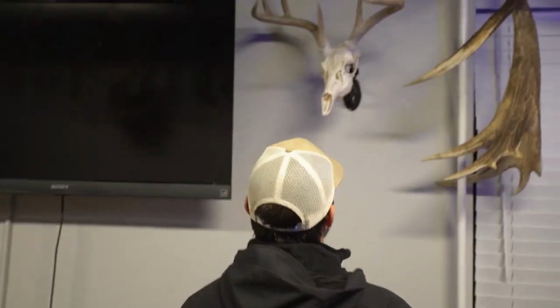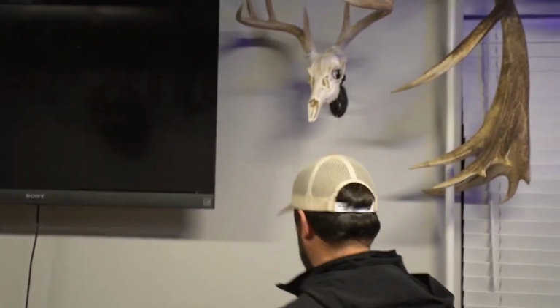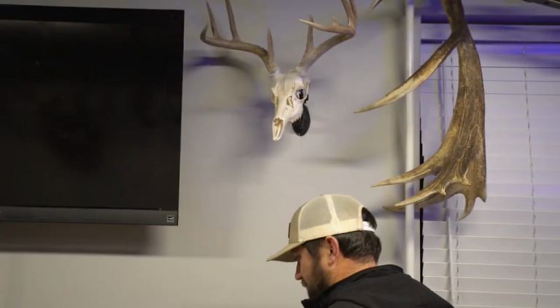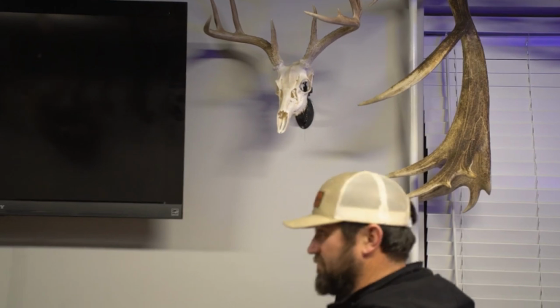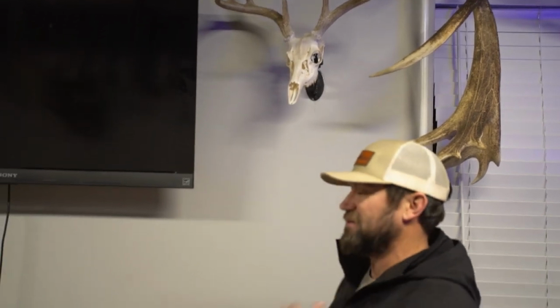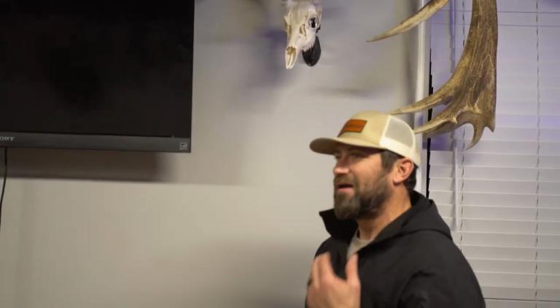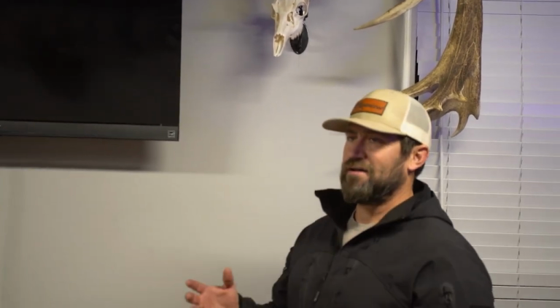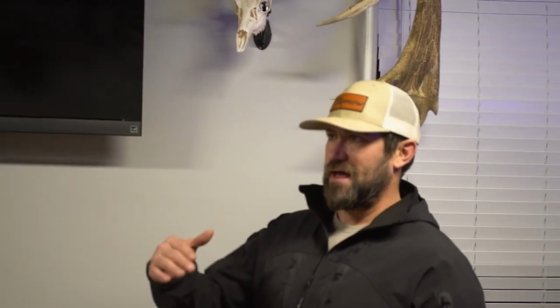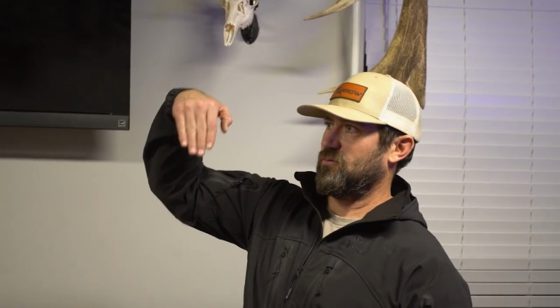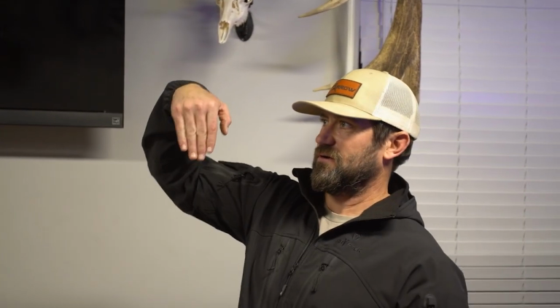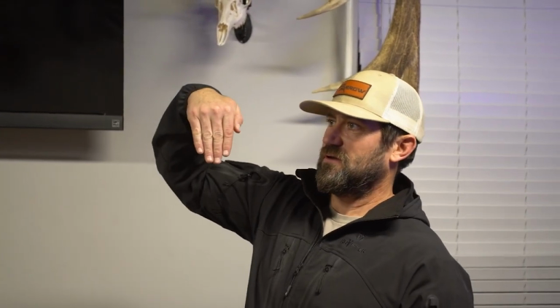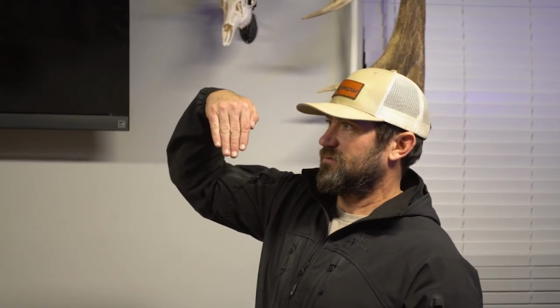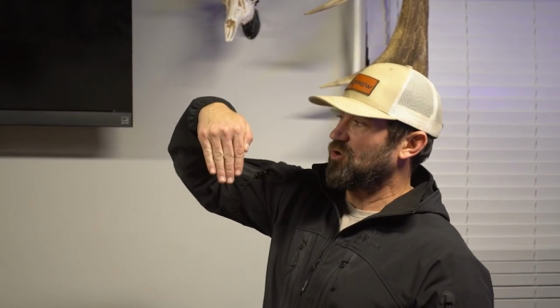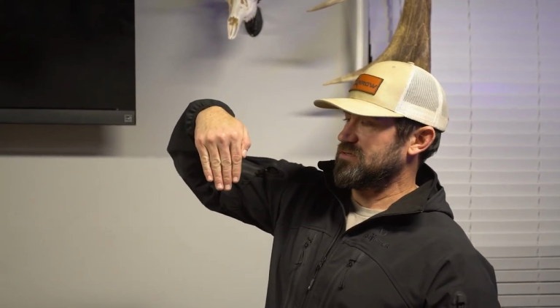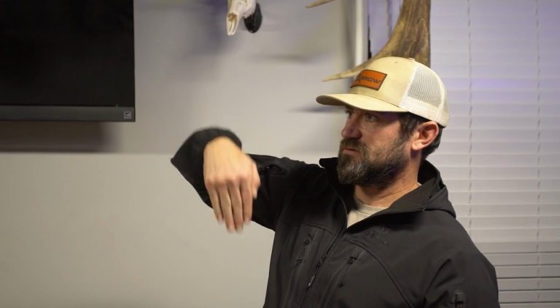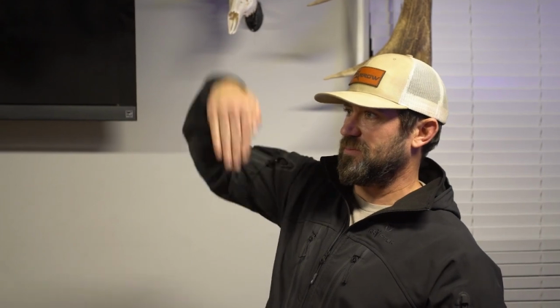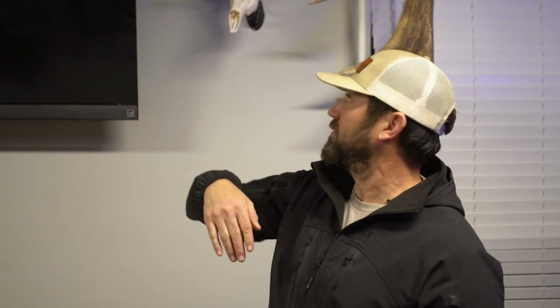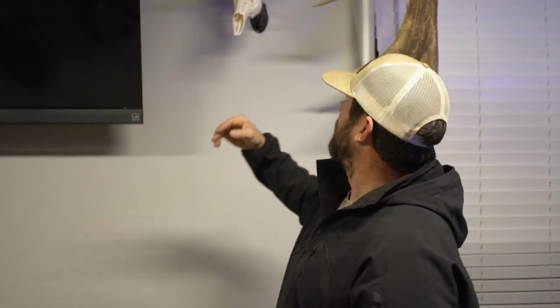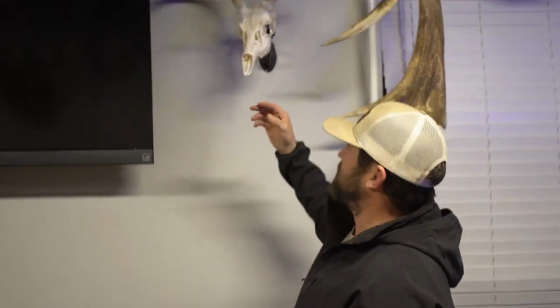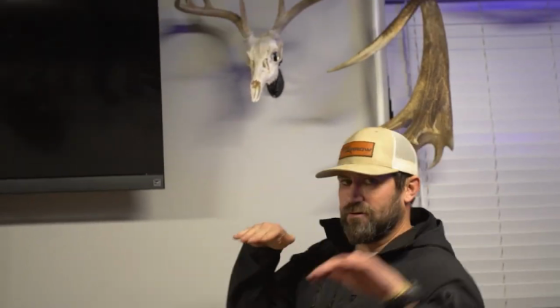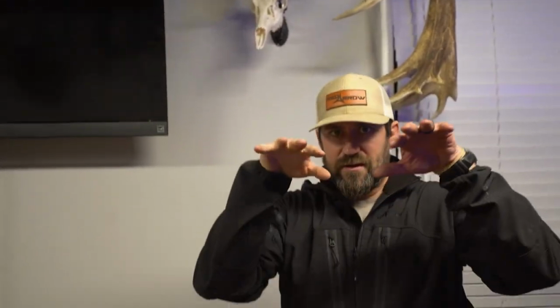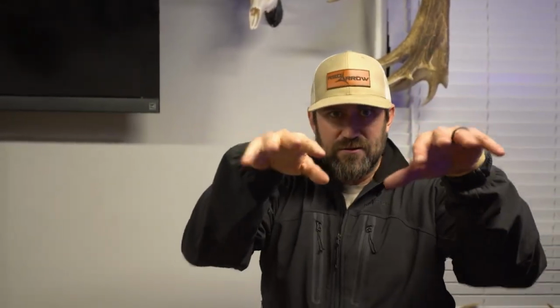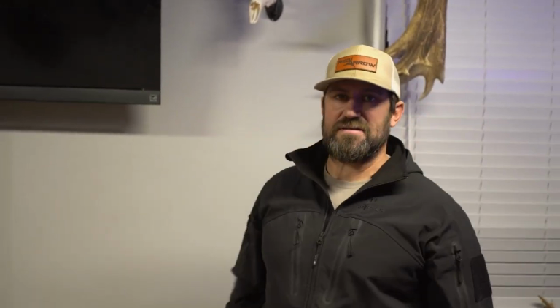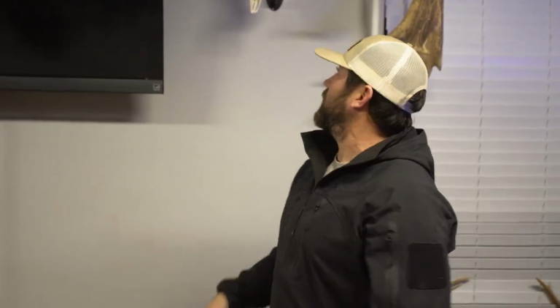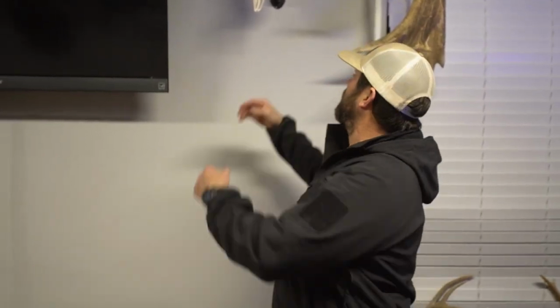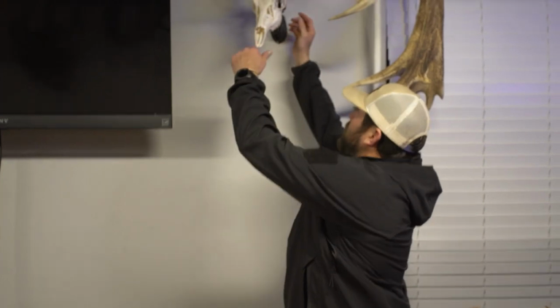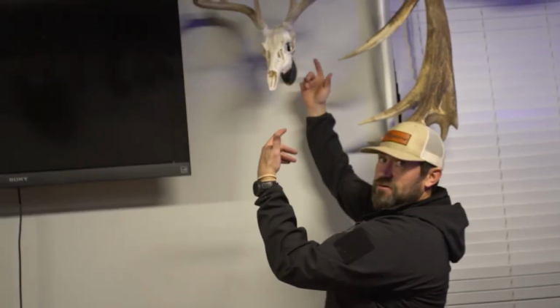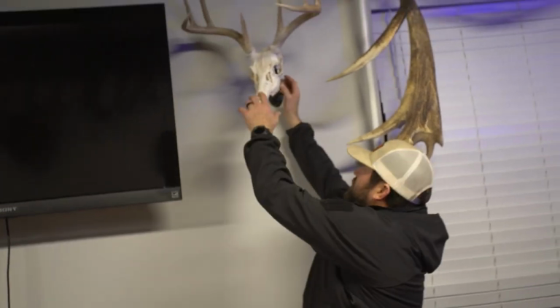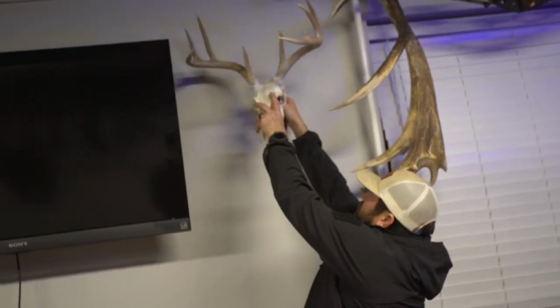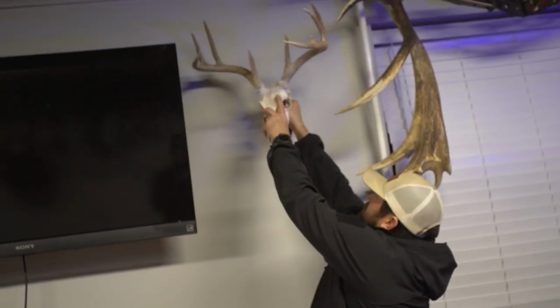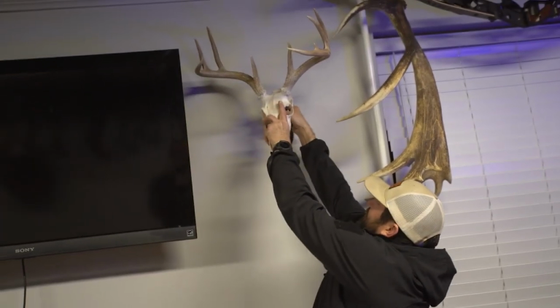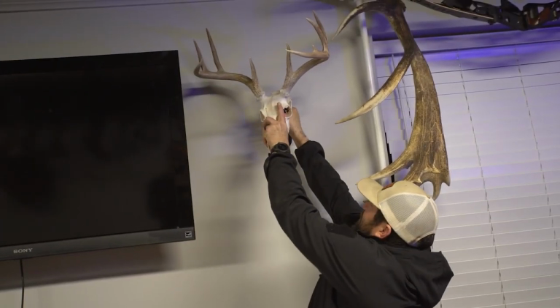The reason I like it so much is it's fully adjustable. I hate a plaque where the deer's skull is straight up and down — you're looking right down the antlers and you can't see anything about it. With the skull system from Full Range, look what I get.